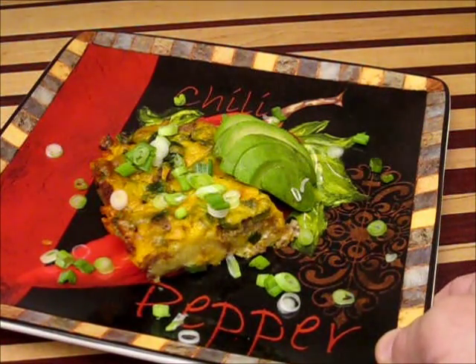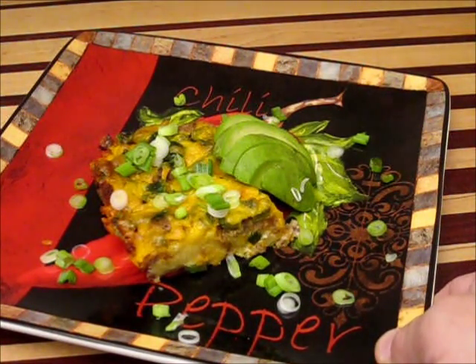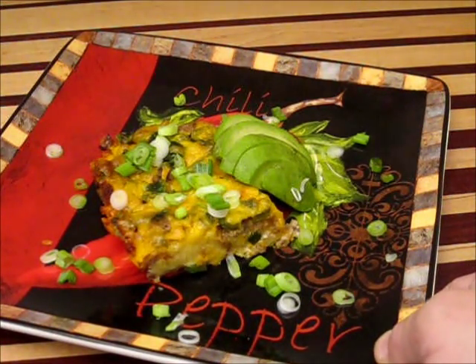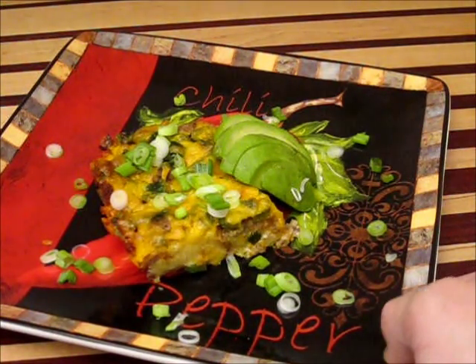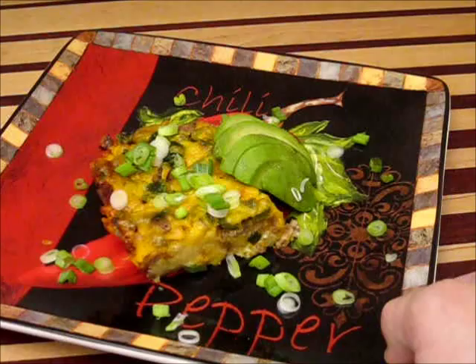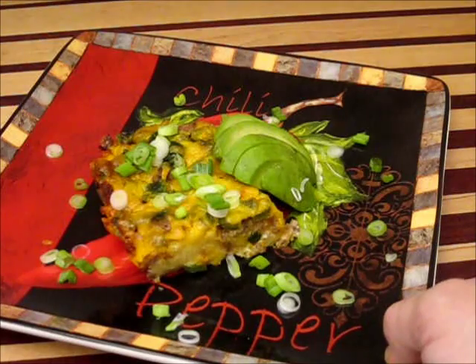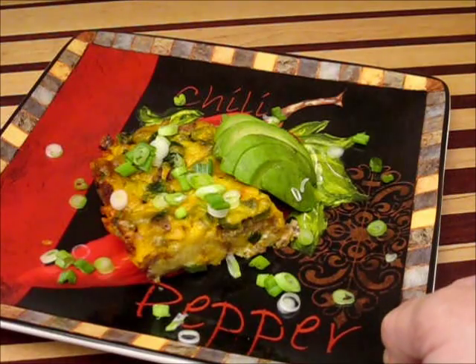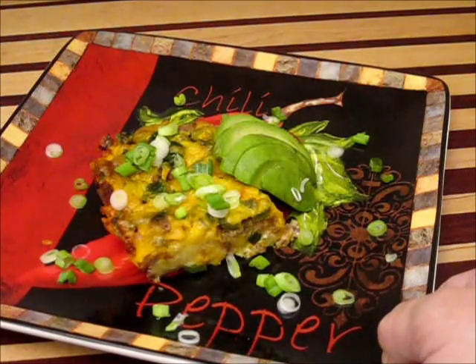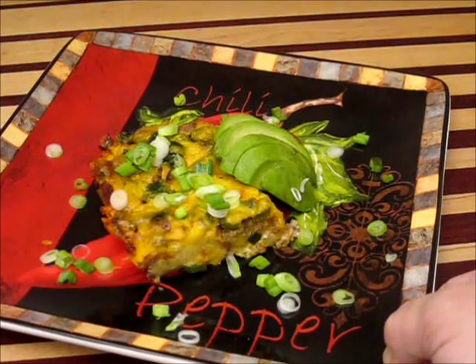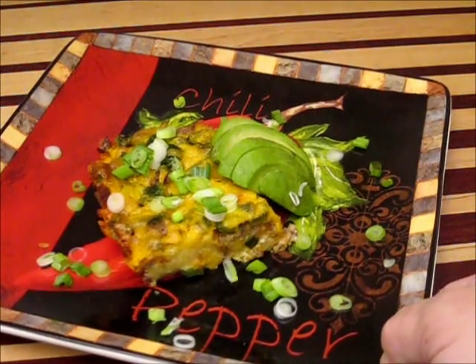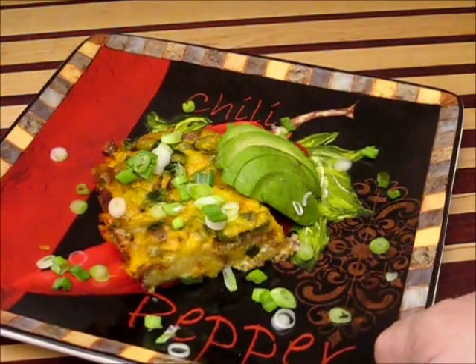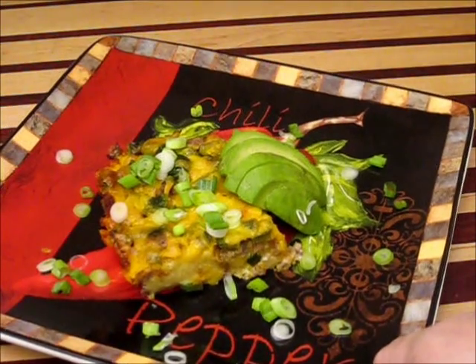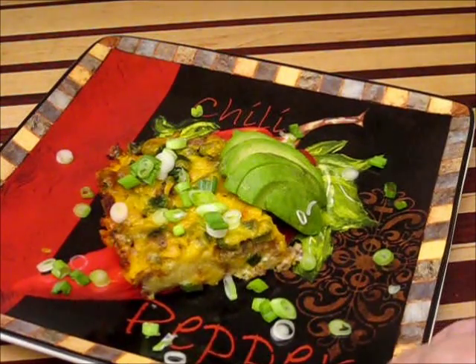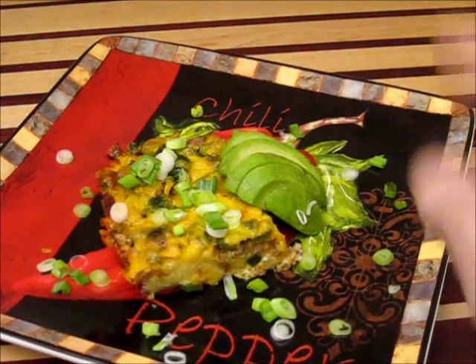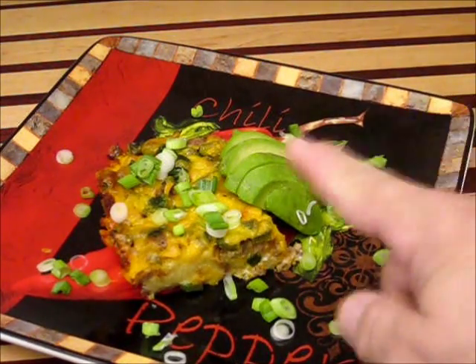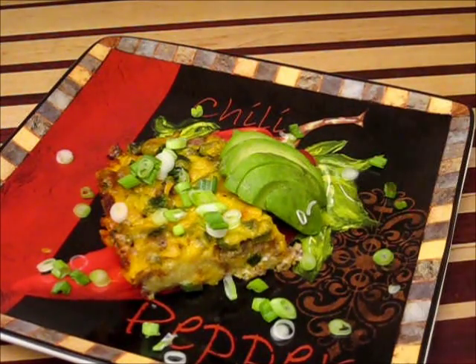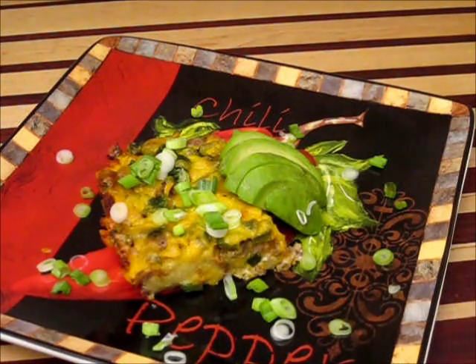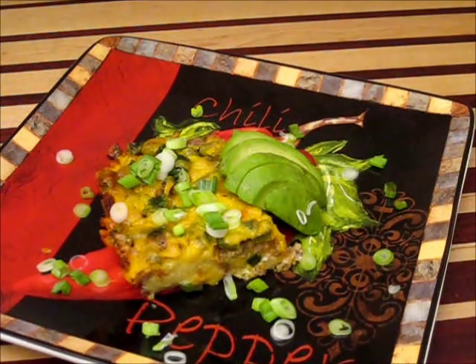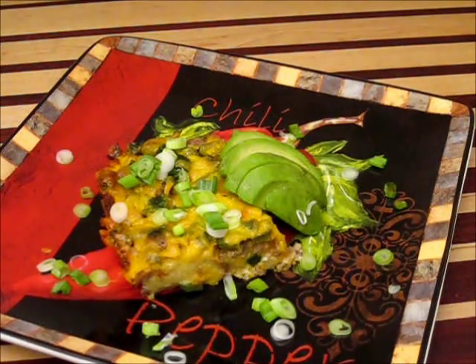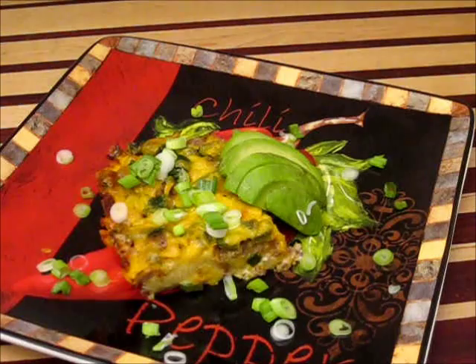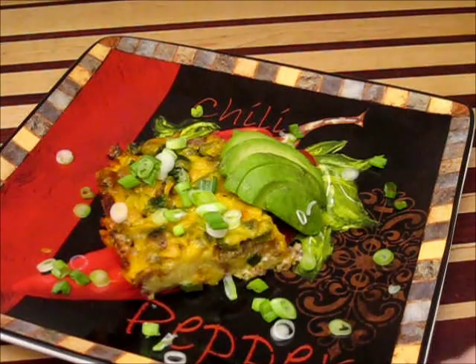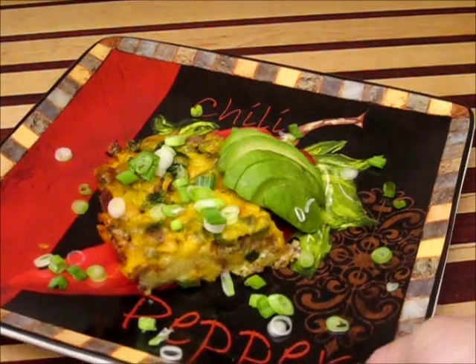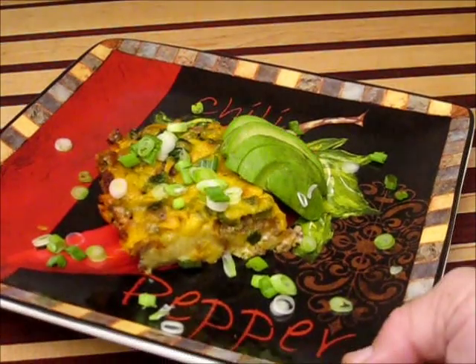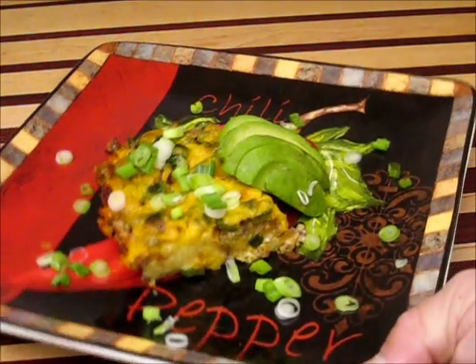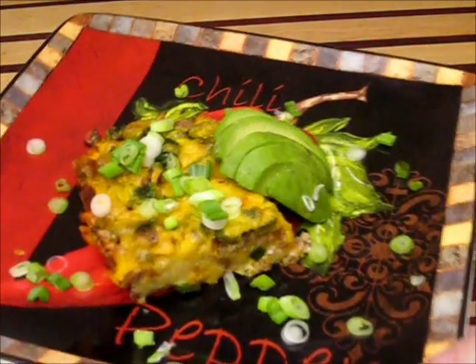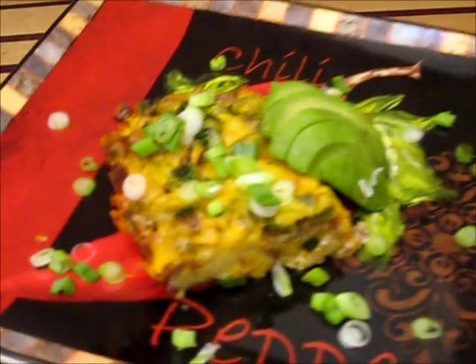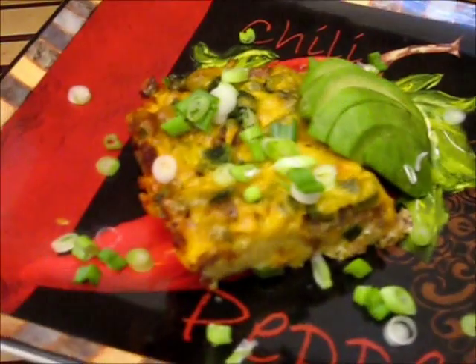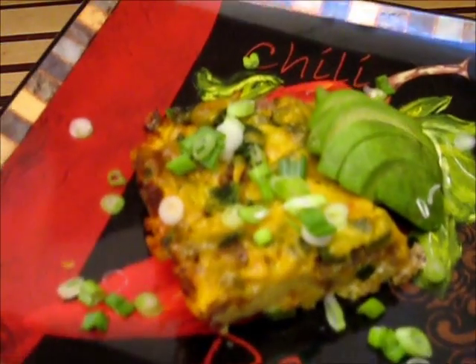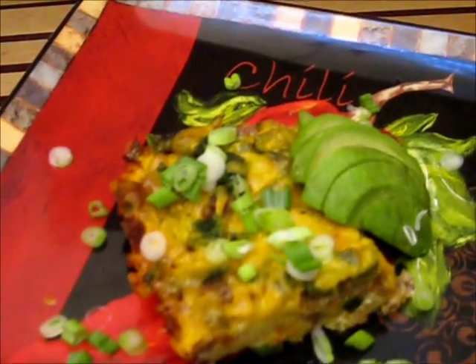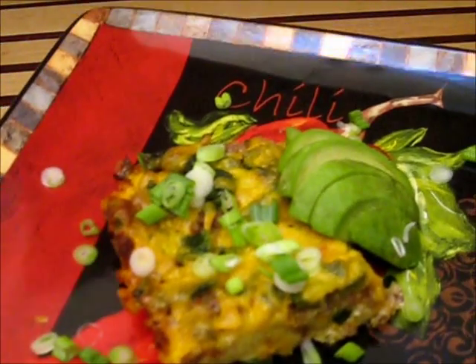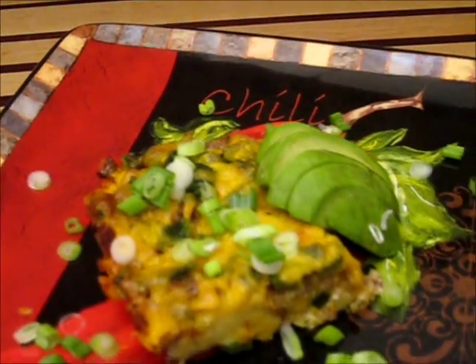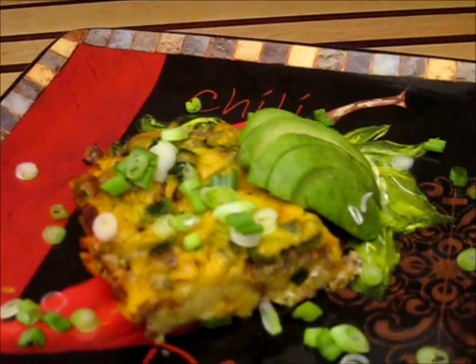This is a wonderful brunch. This is a good breakfast also — a great way to start the day. Try this casserole out. You're going to get a heck of a surprise. Oh man, that's just scrumptious.